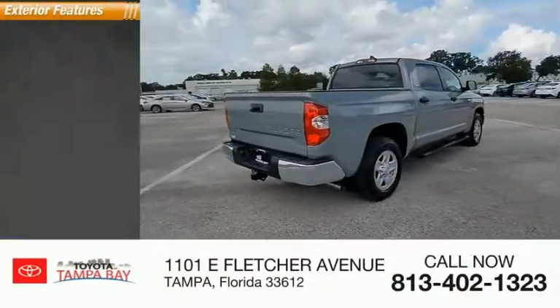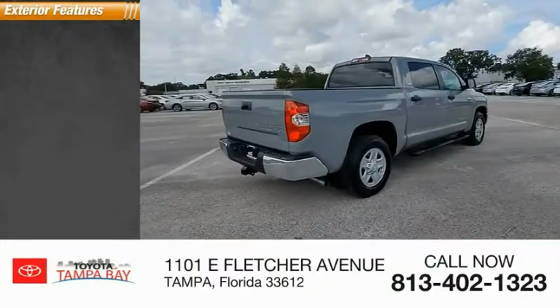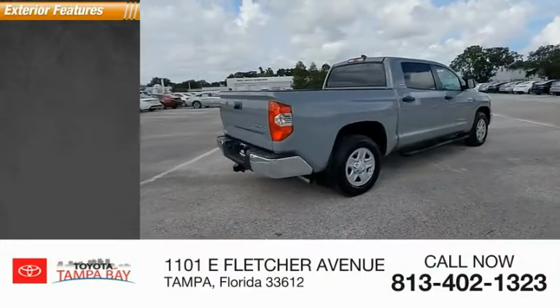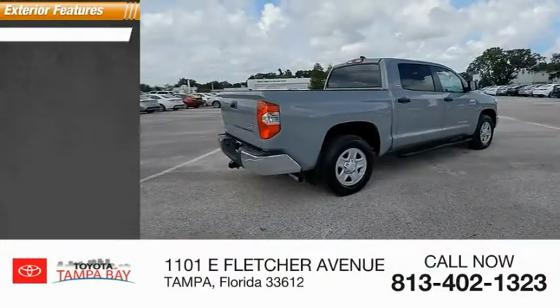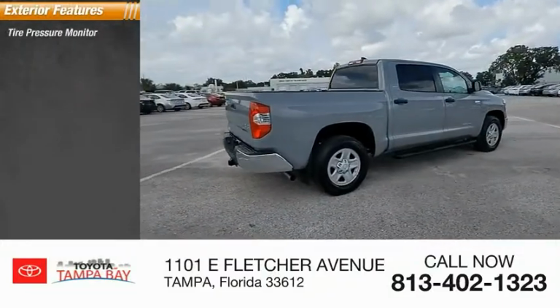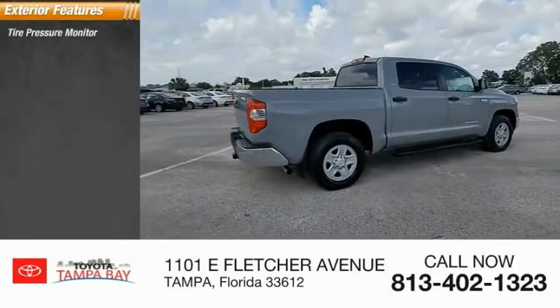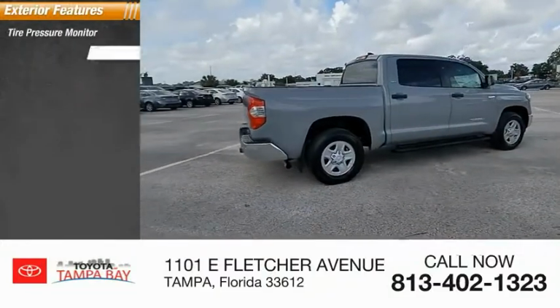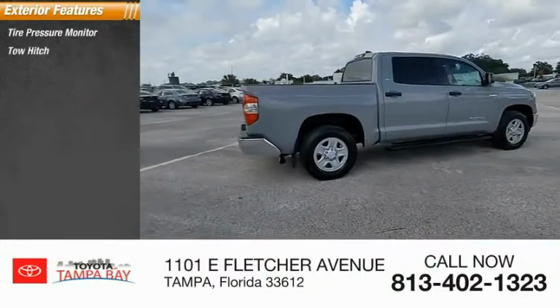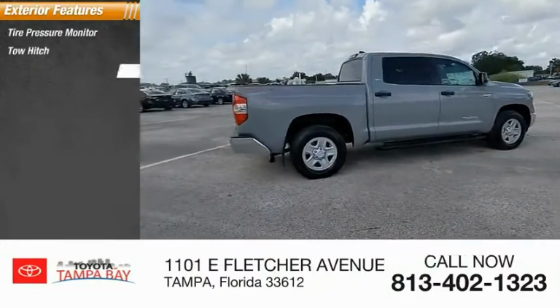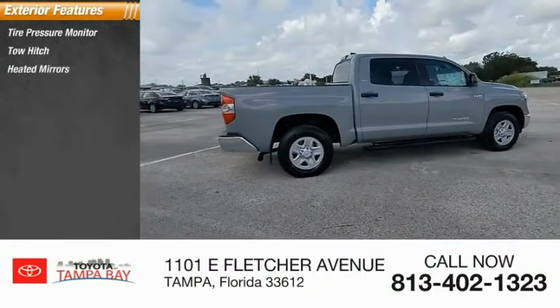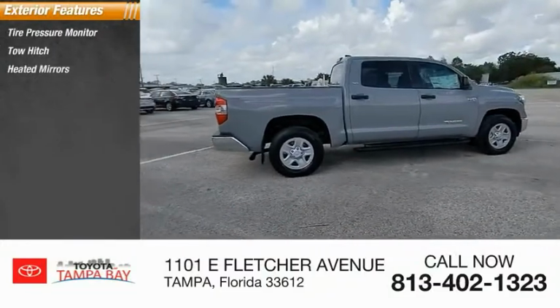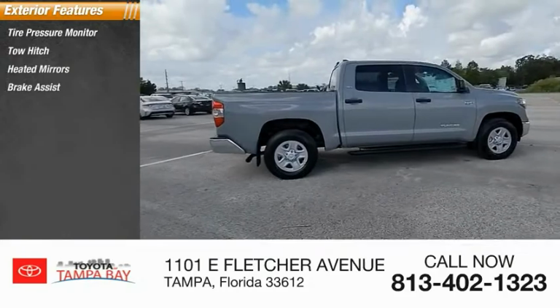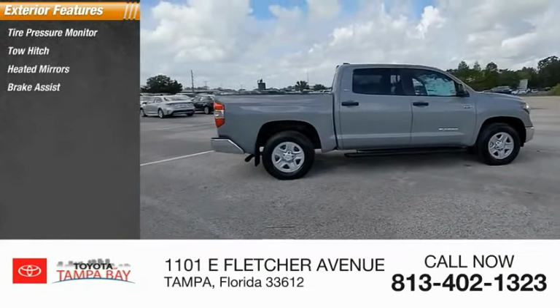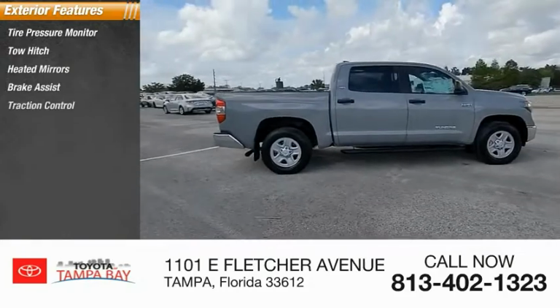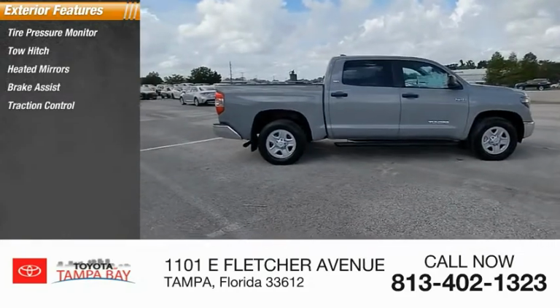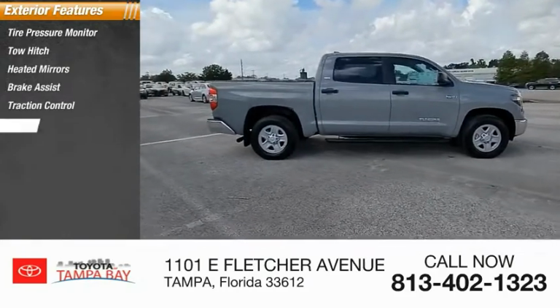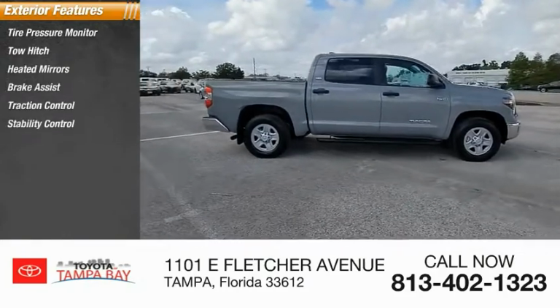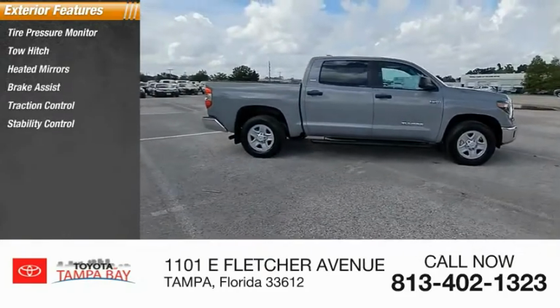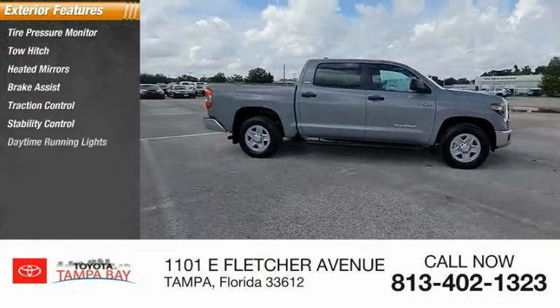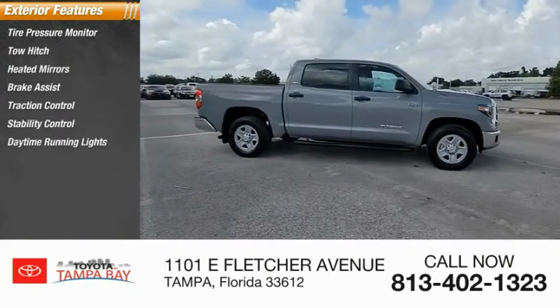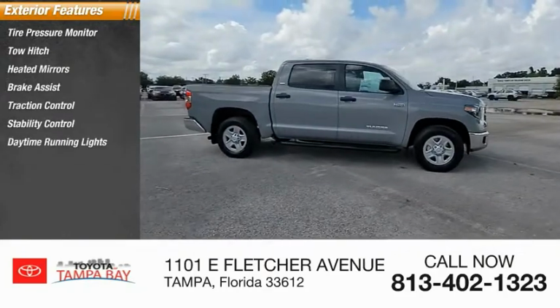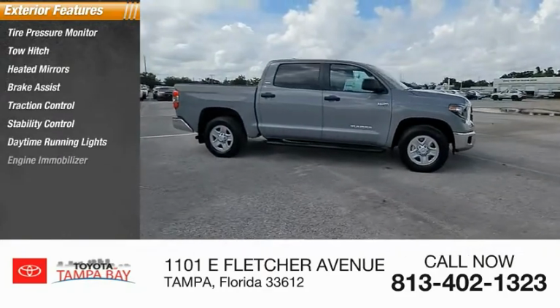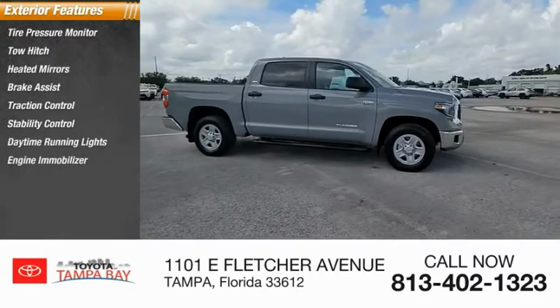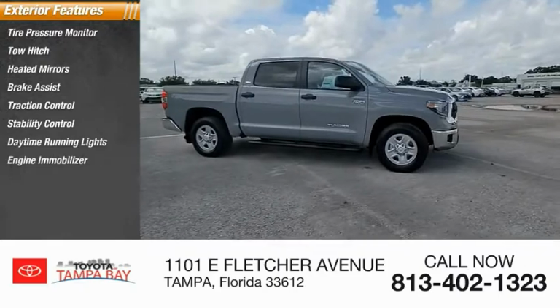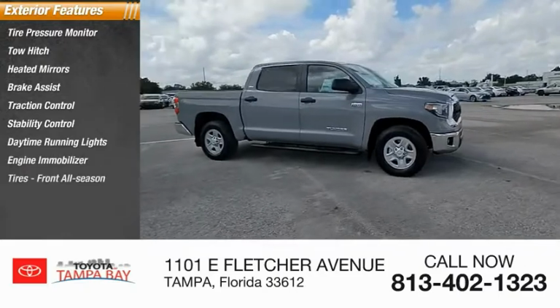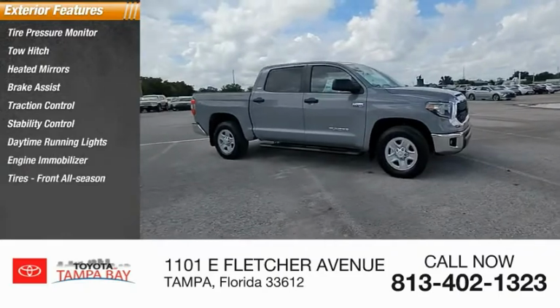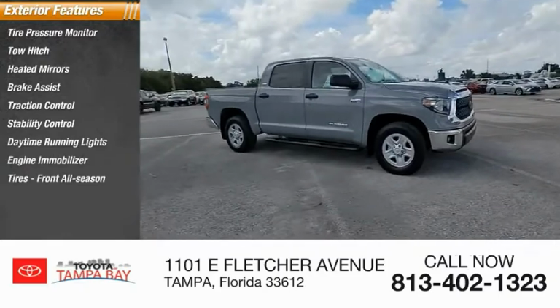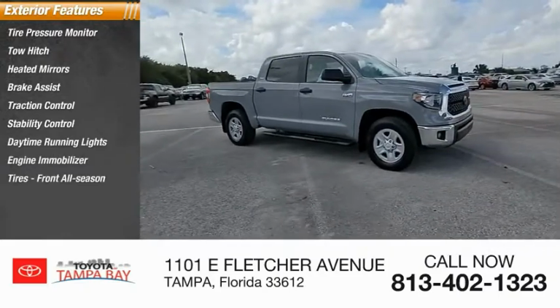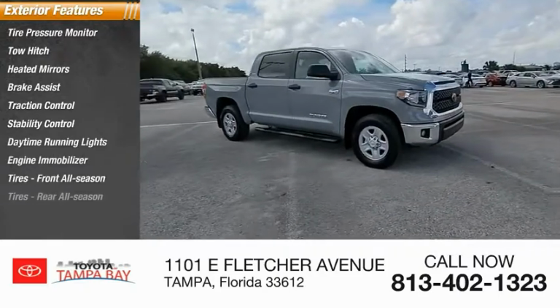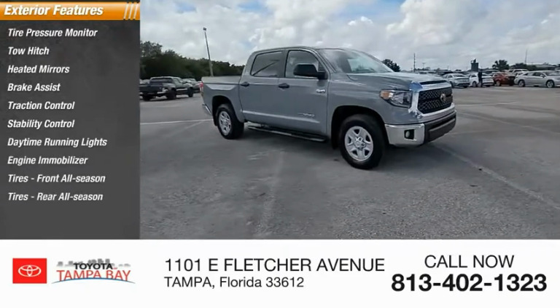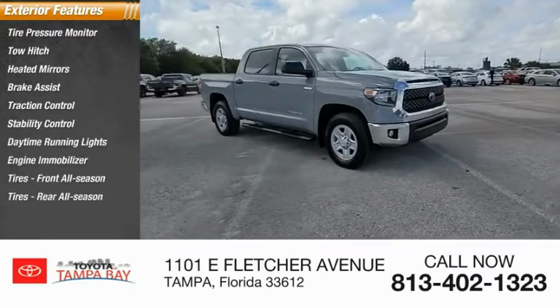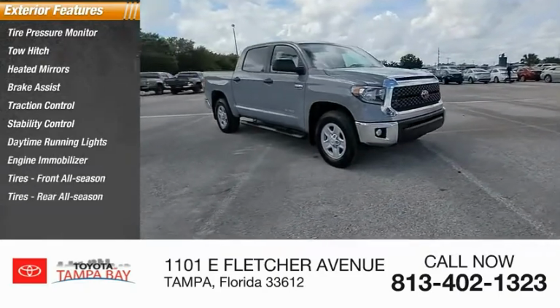Here are some of this vehicle's great options: tire pressure monitor, tow hitch, heated mirrors, brake assist, traction control, stability control, daytime running lights, engine immobilizer, front all-season tires, and rear all-season tires.